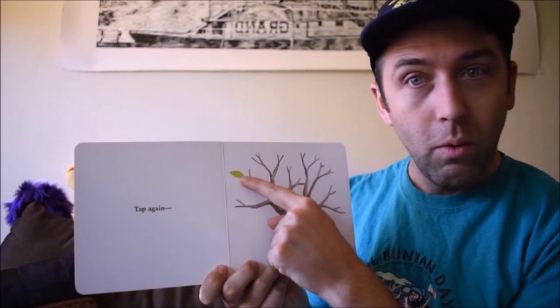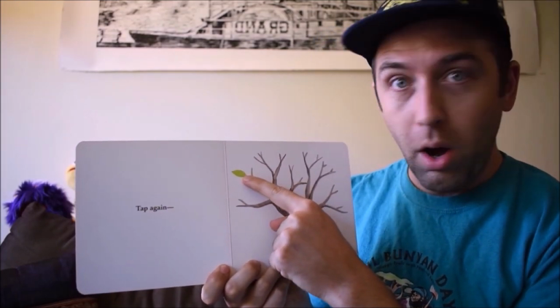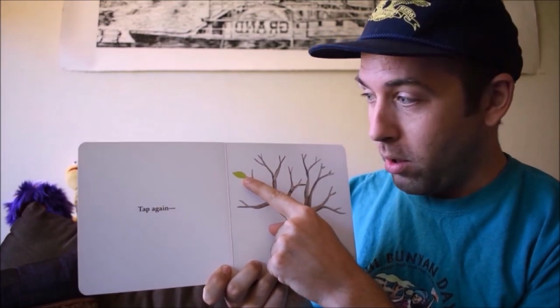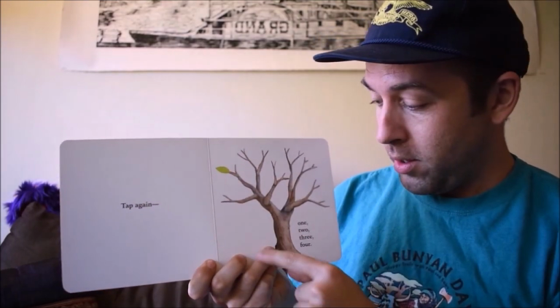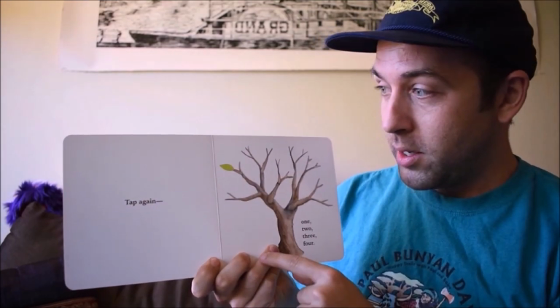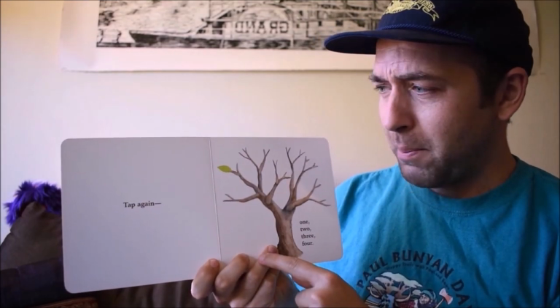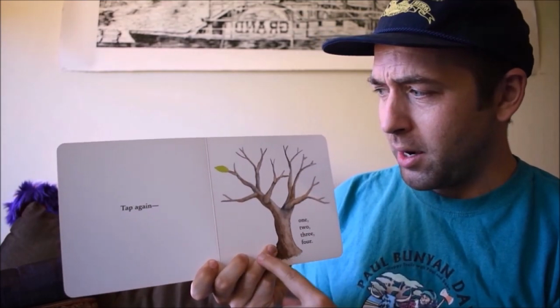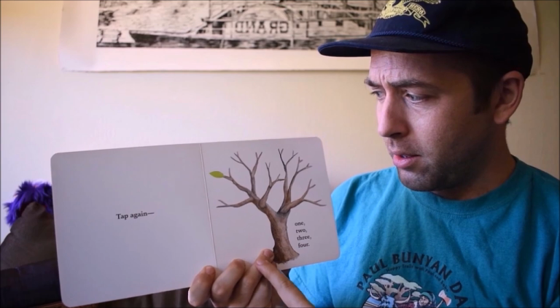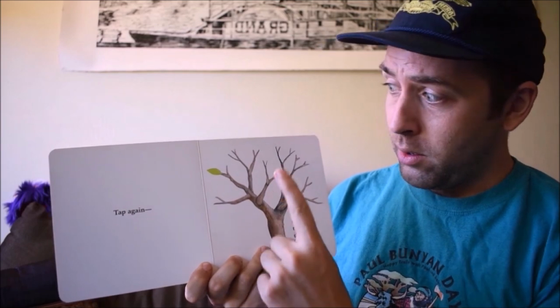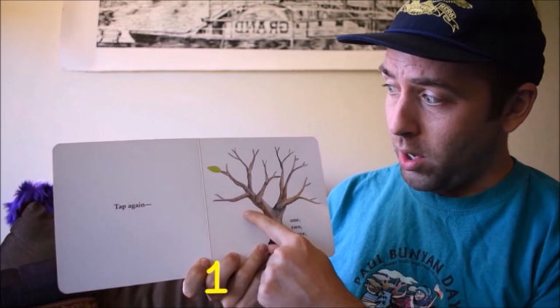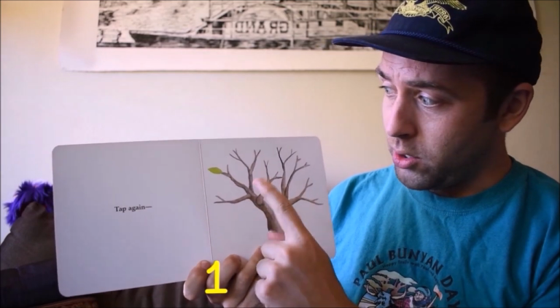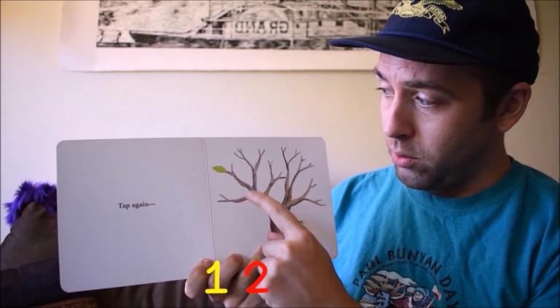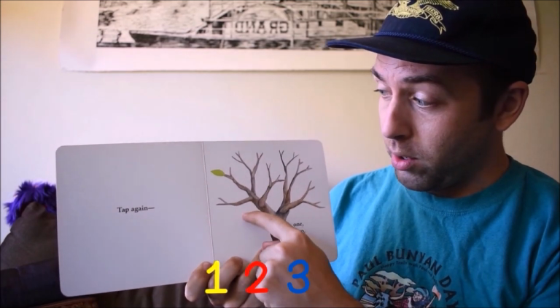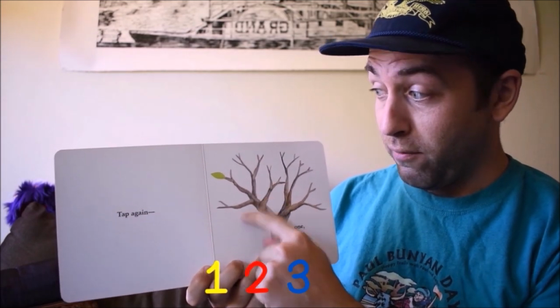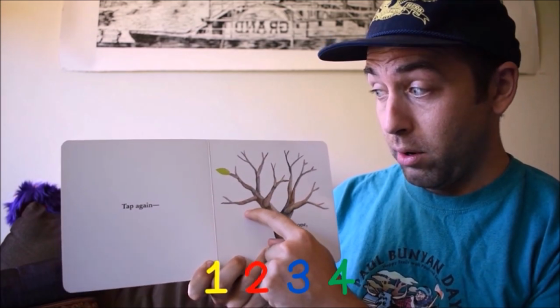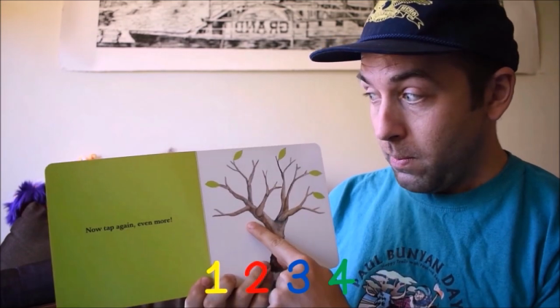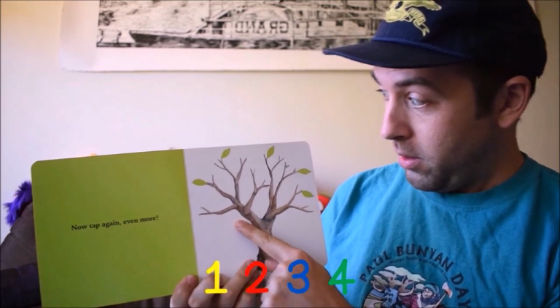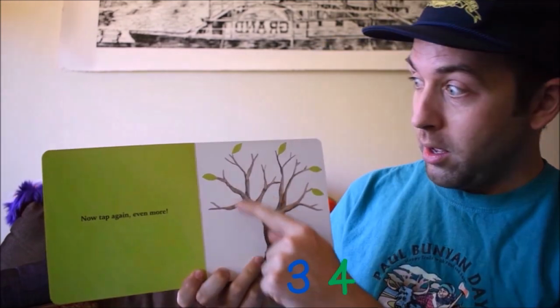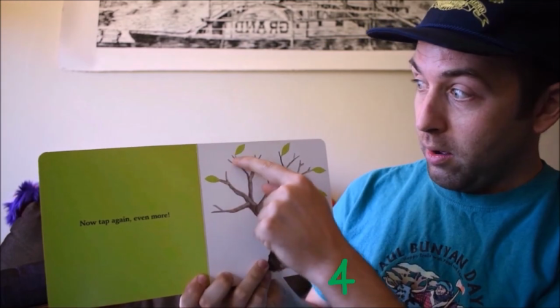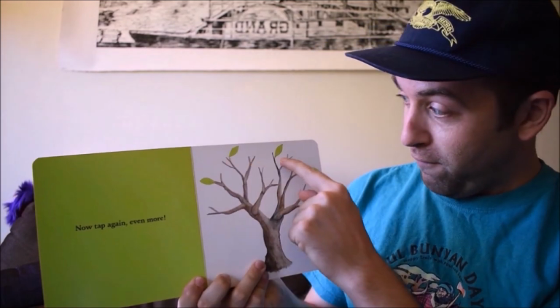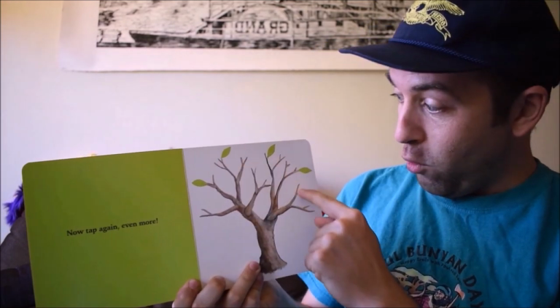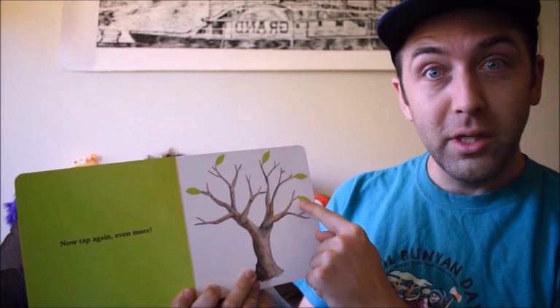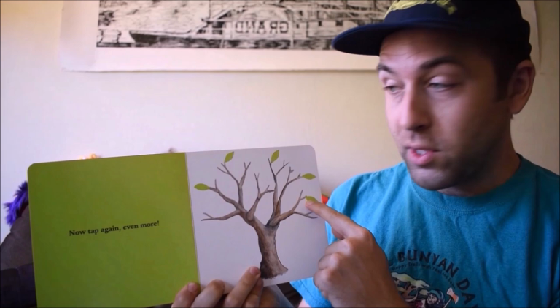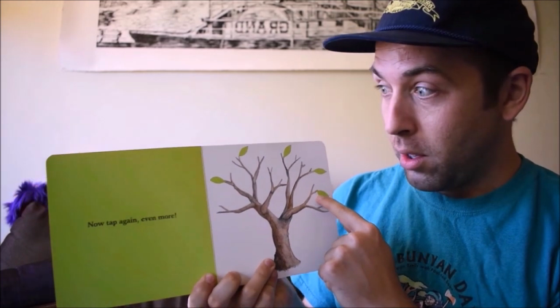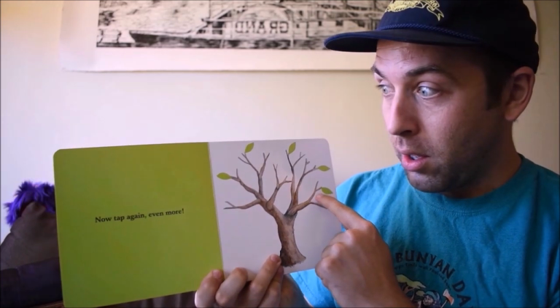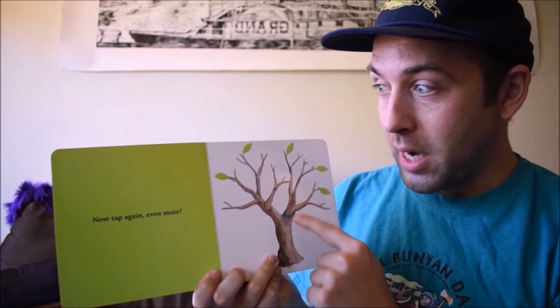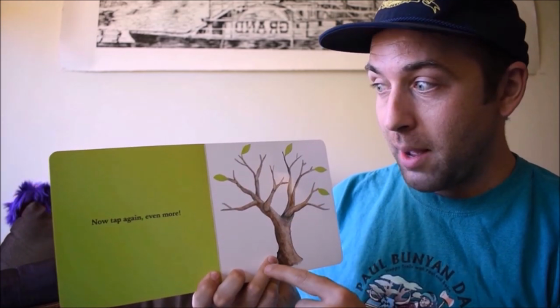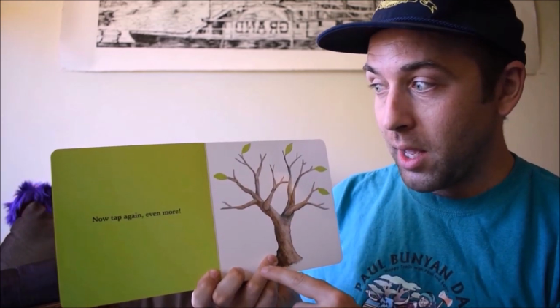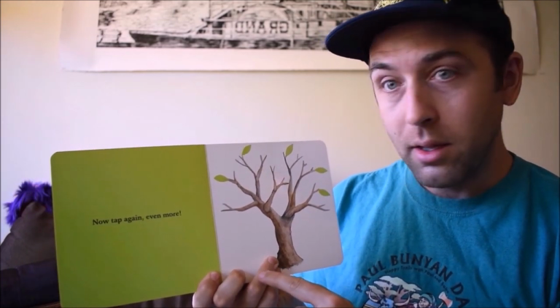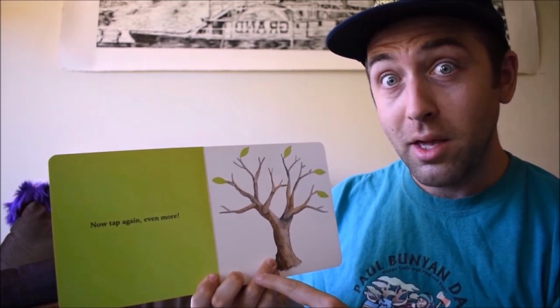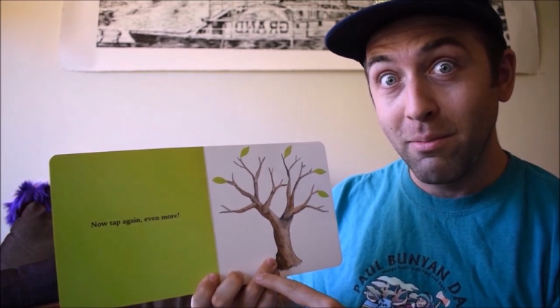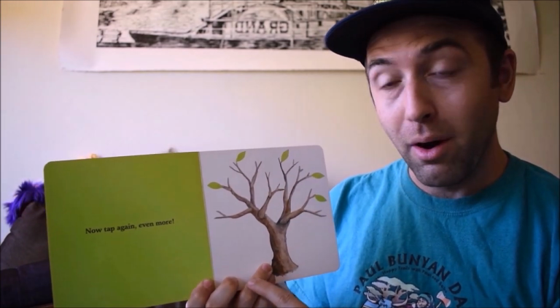Whoa! Tap again. One, two, three, four. Four more leaves. Now tap again. Even more.